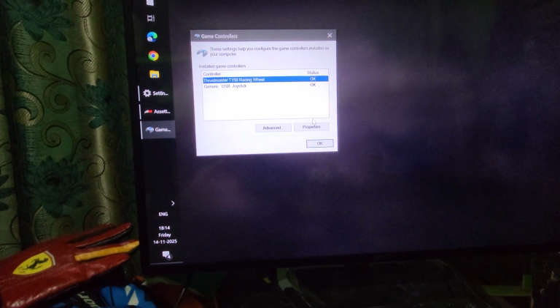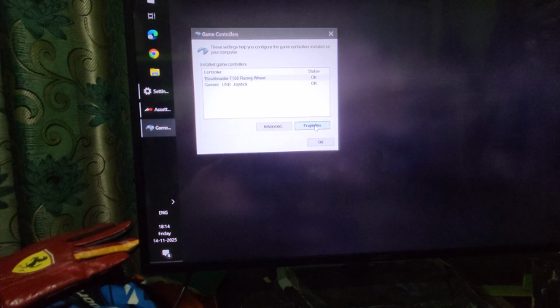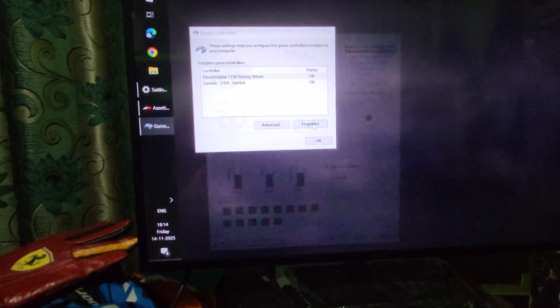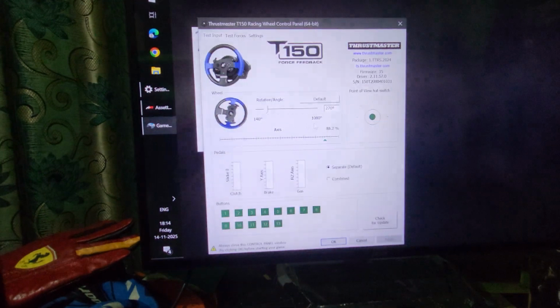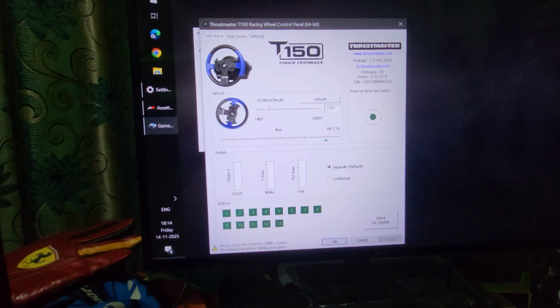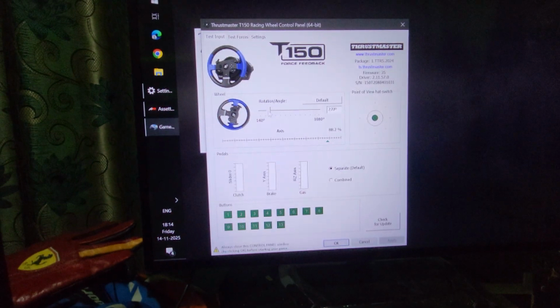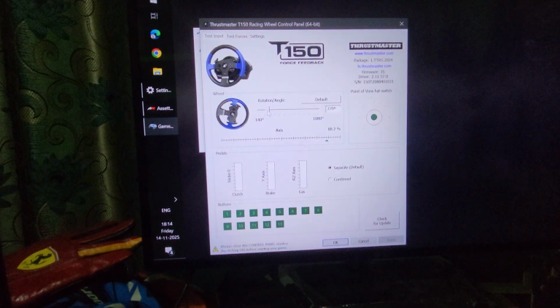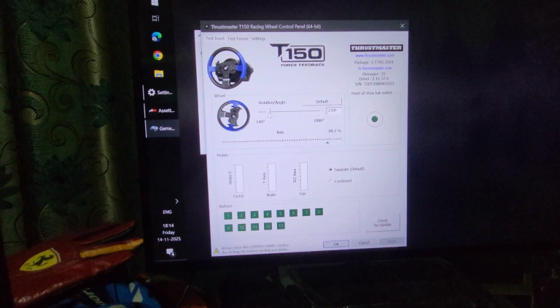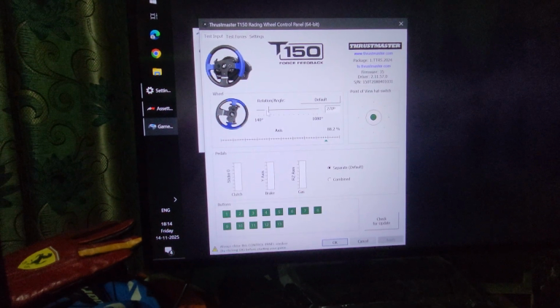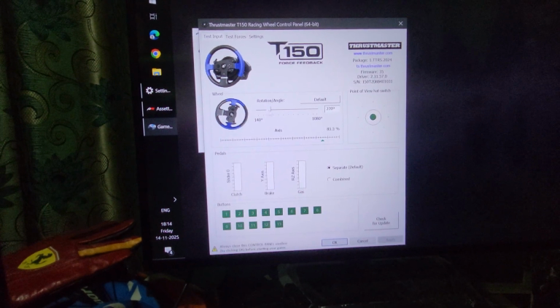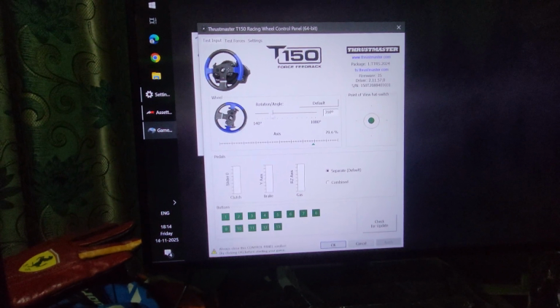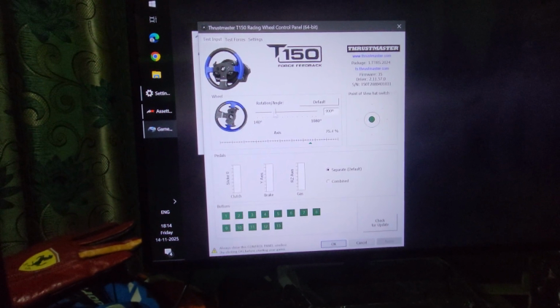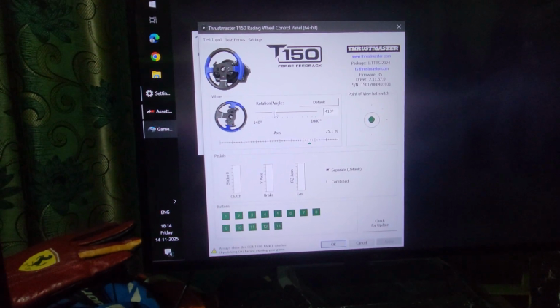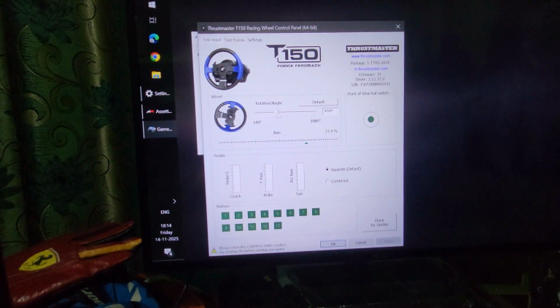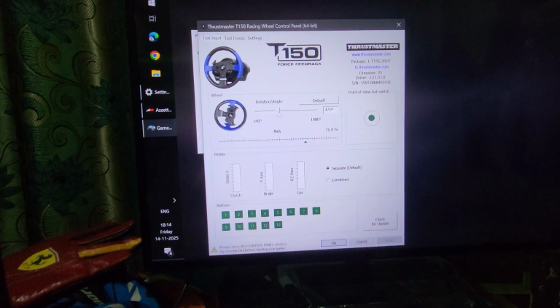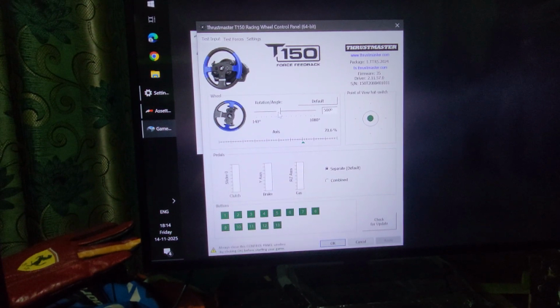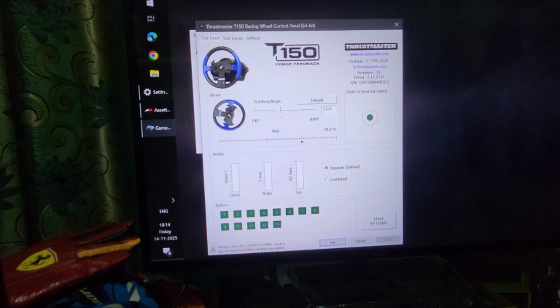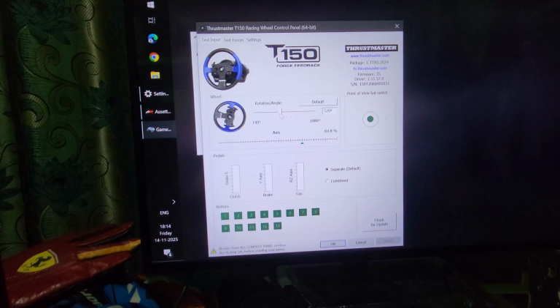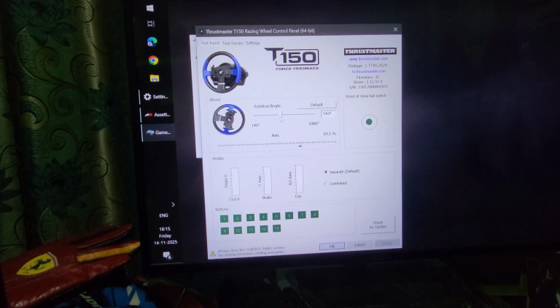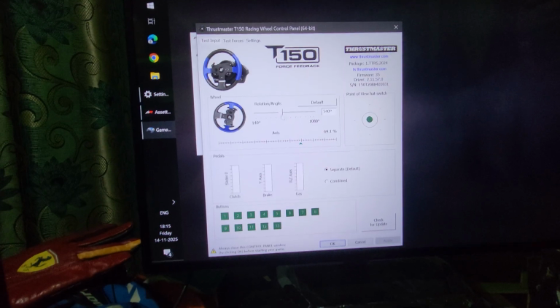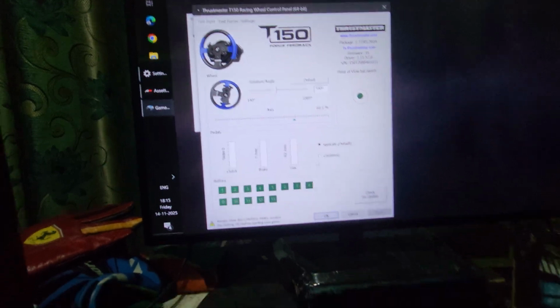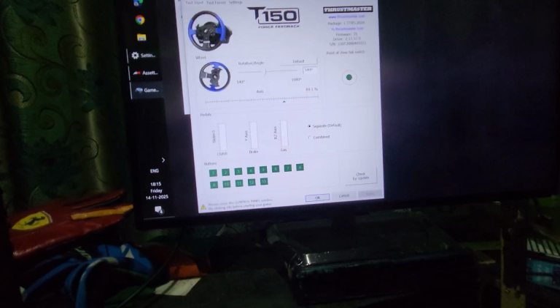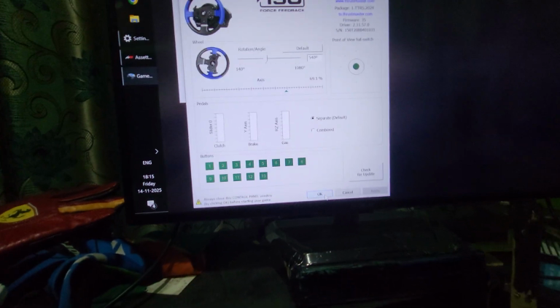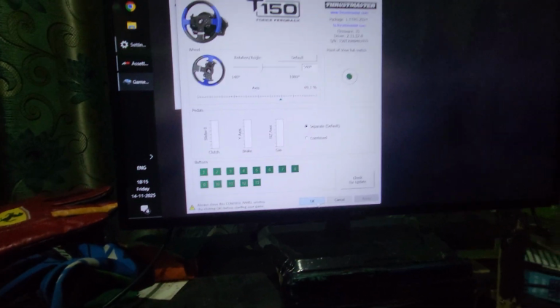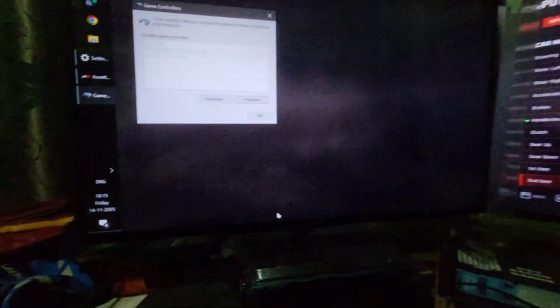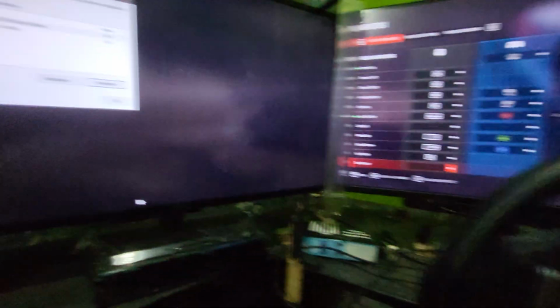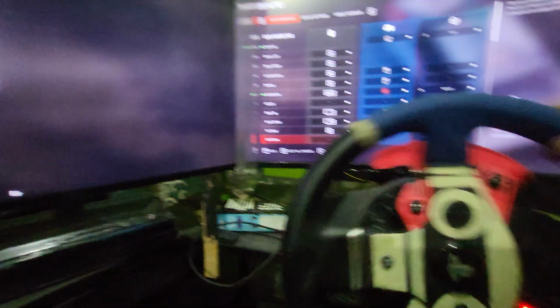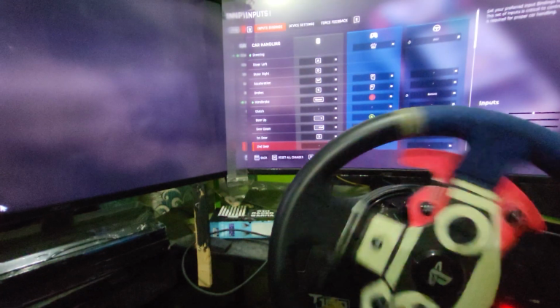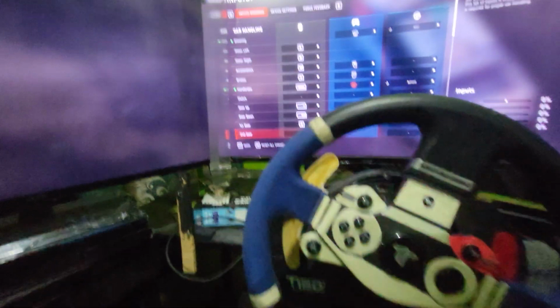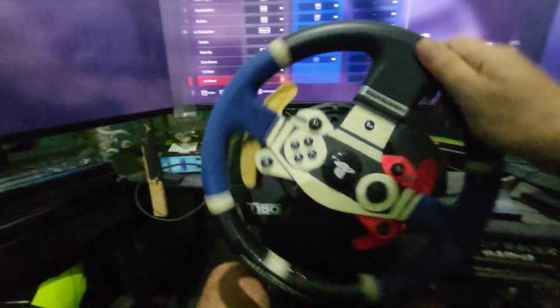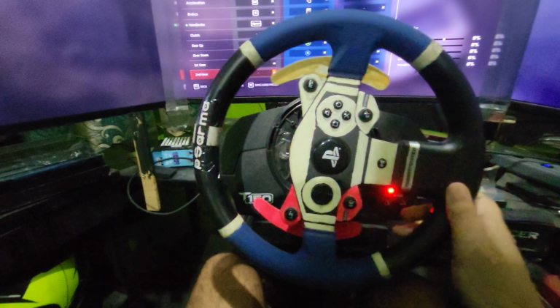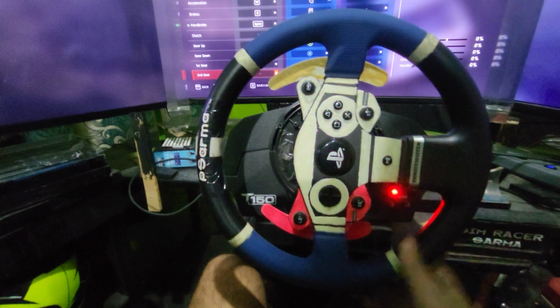You can see it's set to 270 degrees — set this to 540. Click OK, and the wheel reloads at 540 degrees.